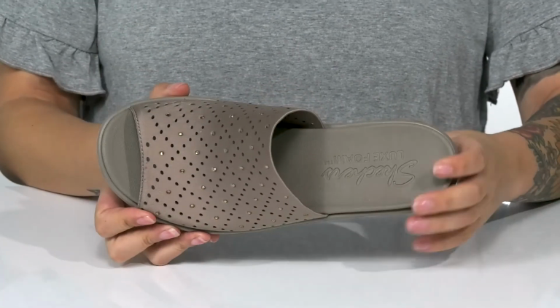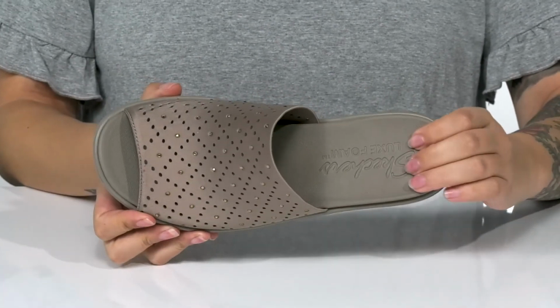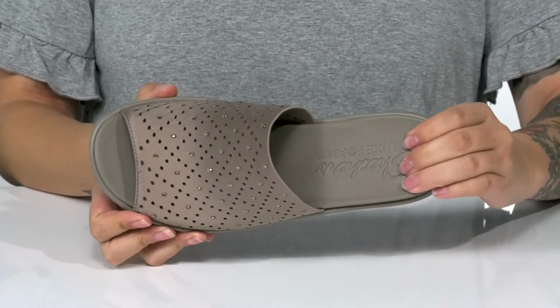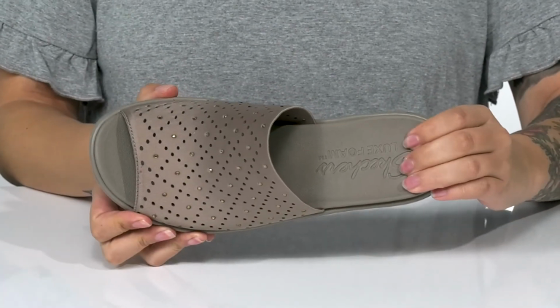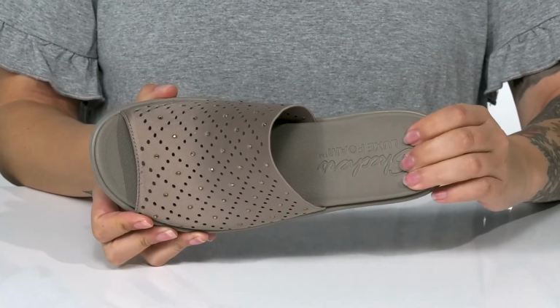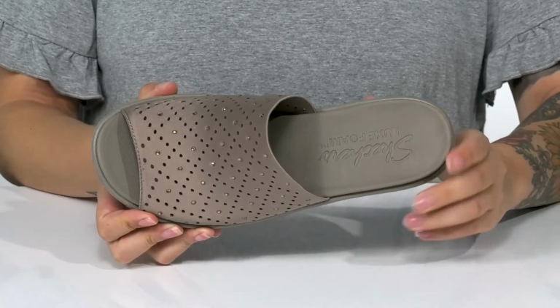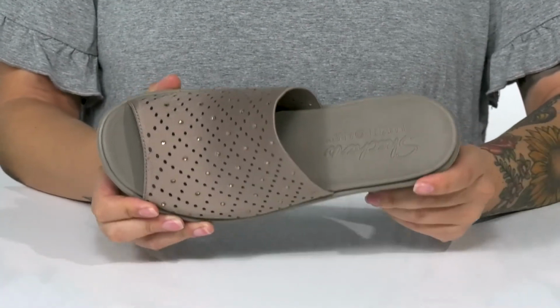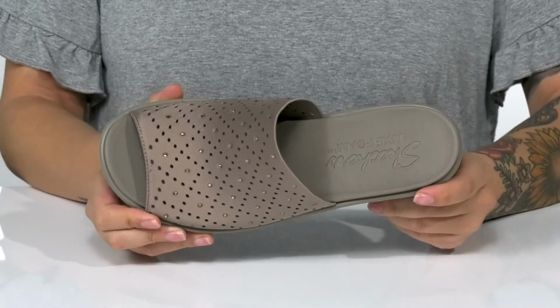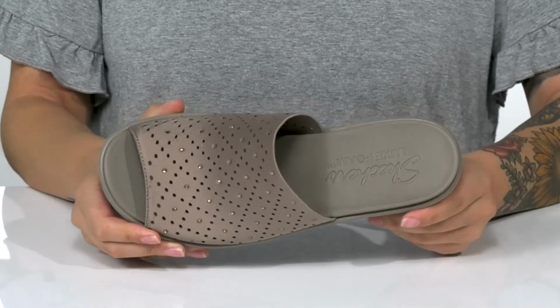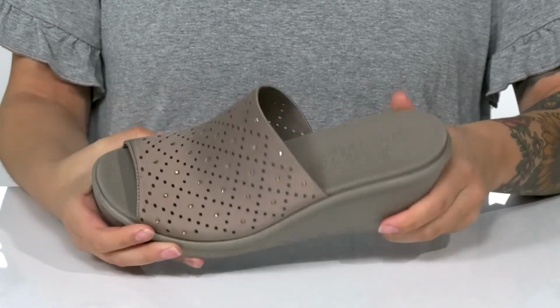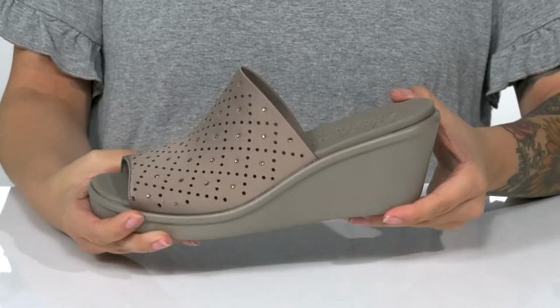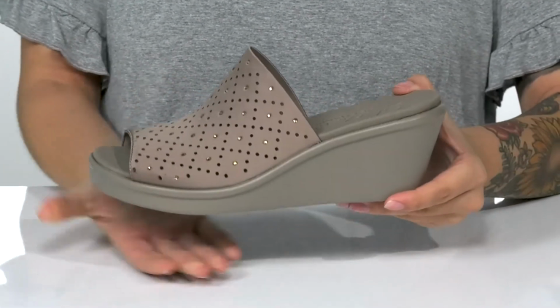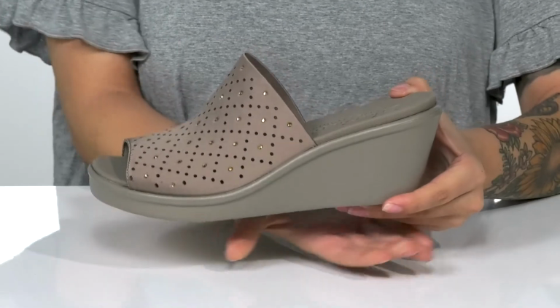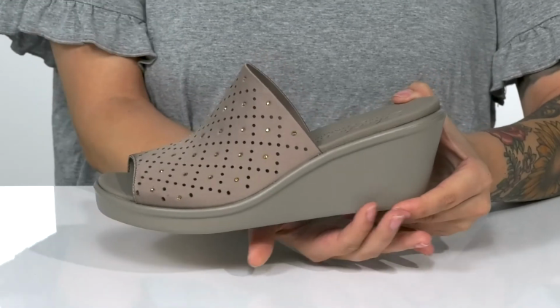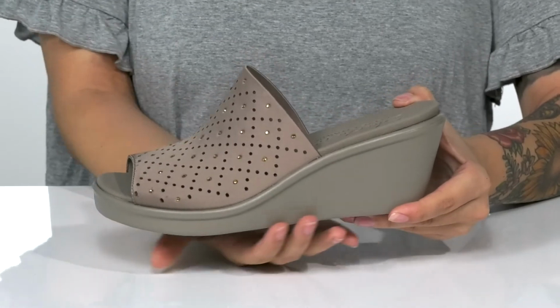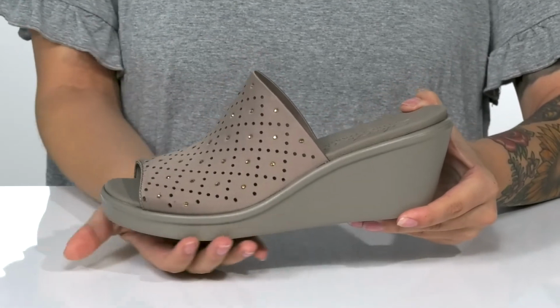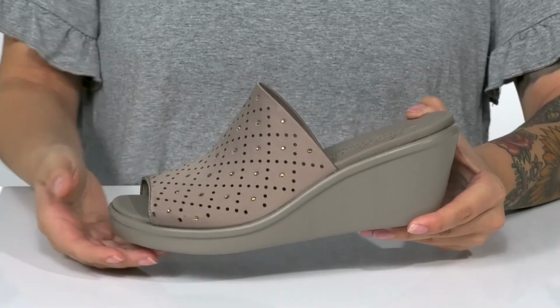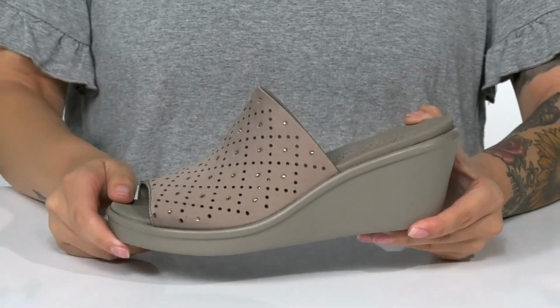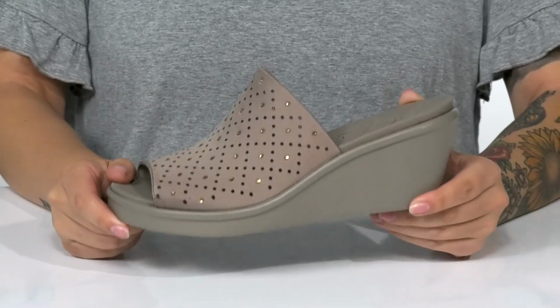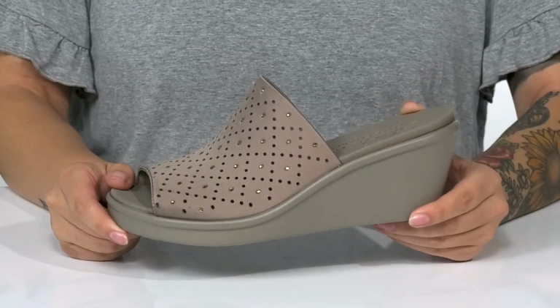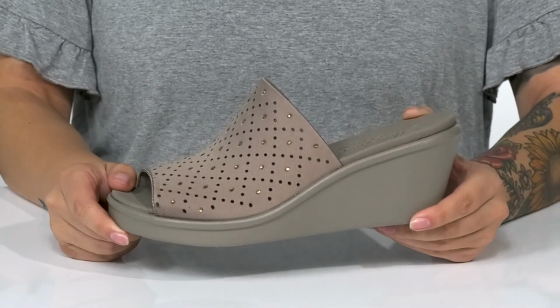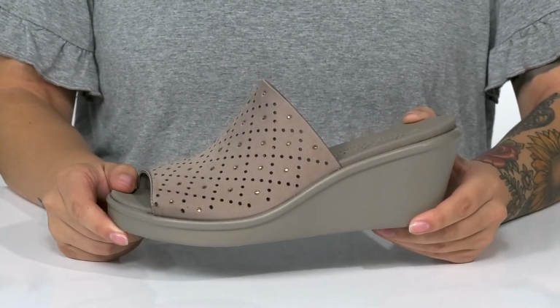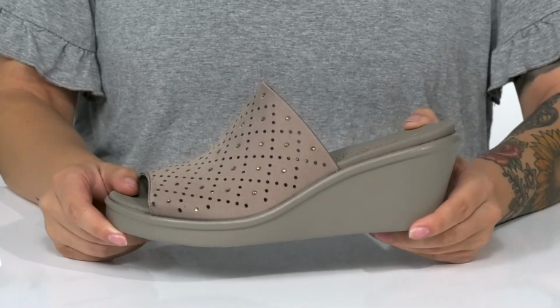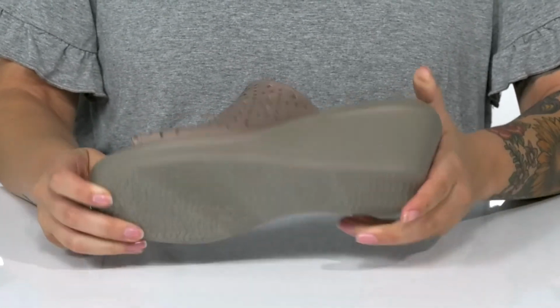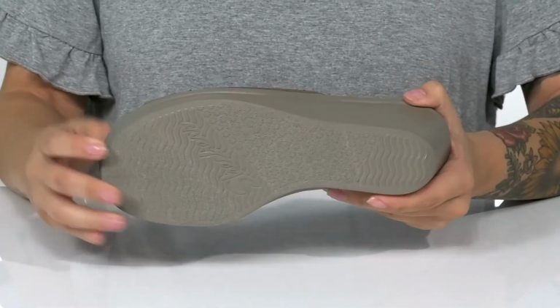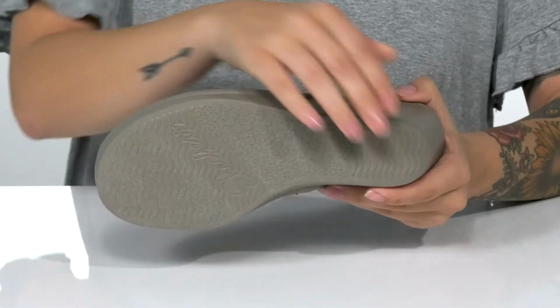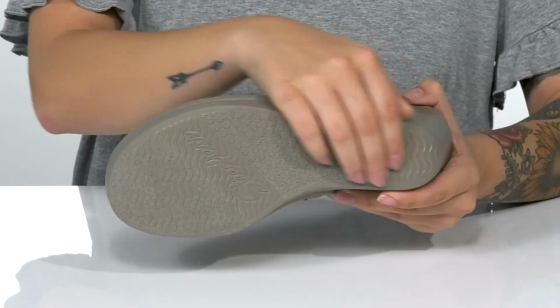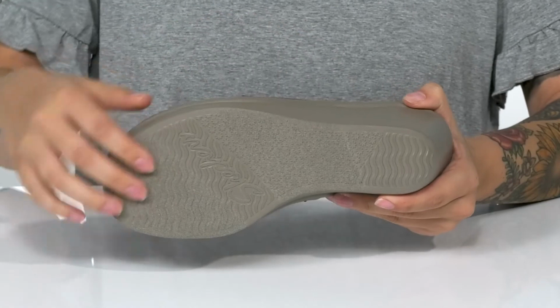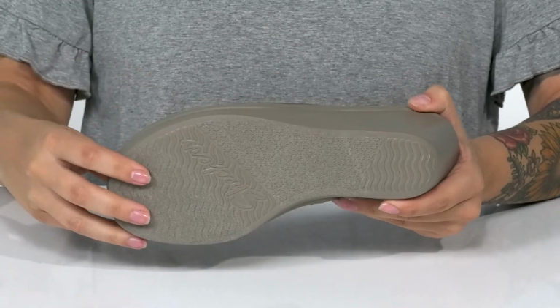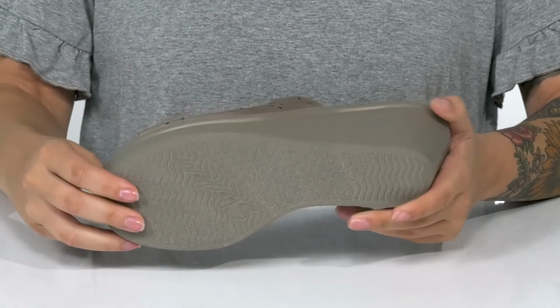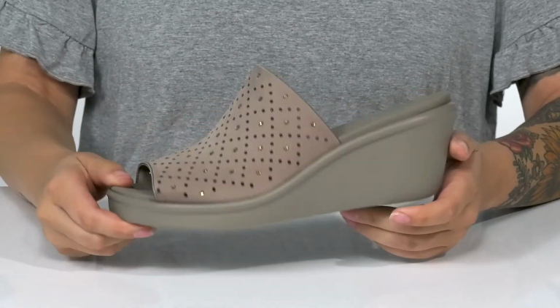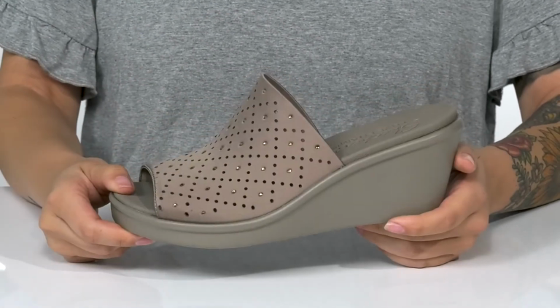The footbed is cushioned with Luxfoam for that all-day wear. The wedged midsole will boost you up around 2.5 inches in height, and underneath there is a lightly textured outsole for traction.